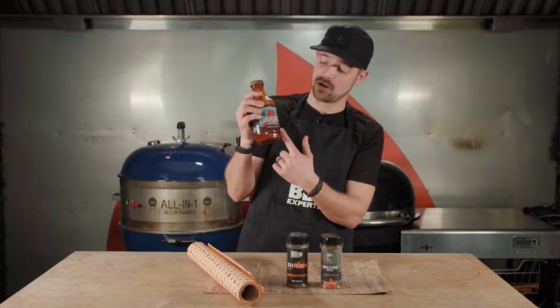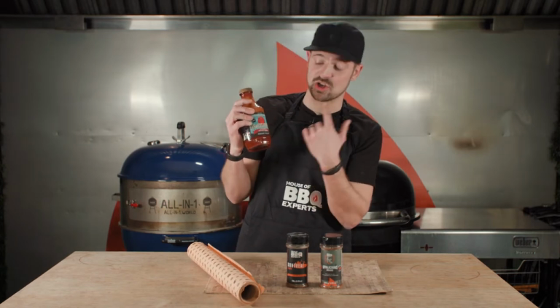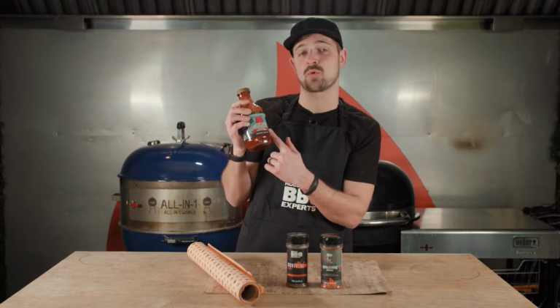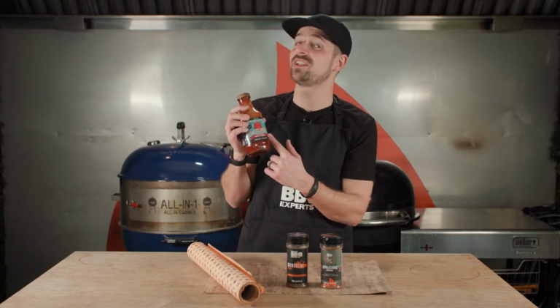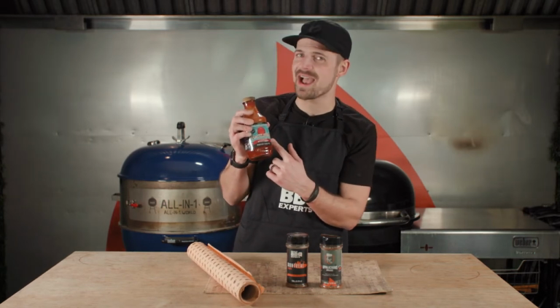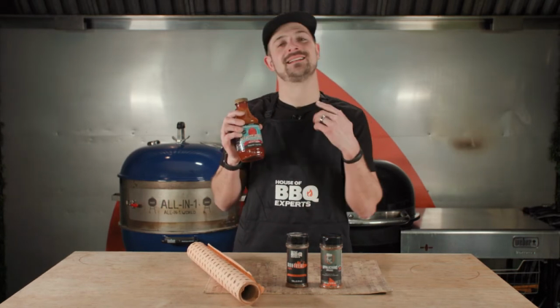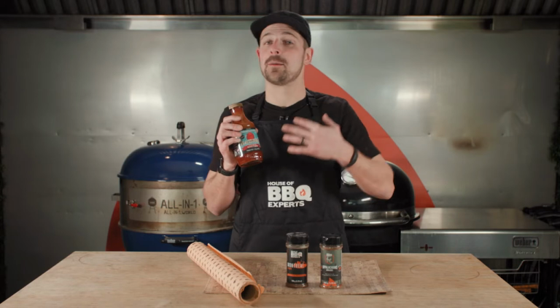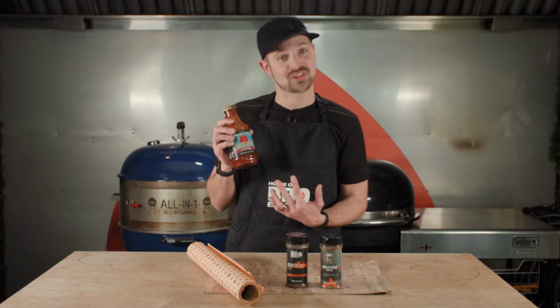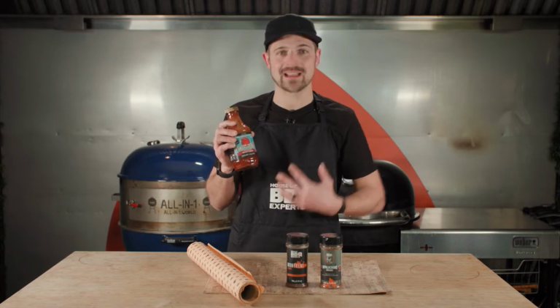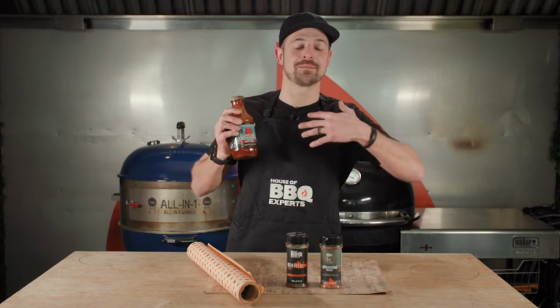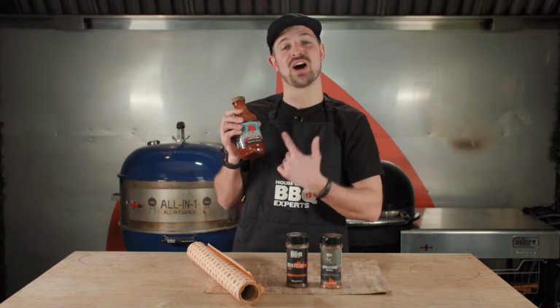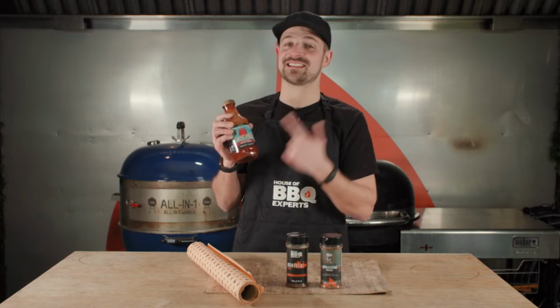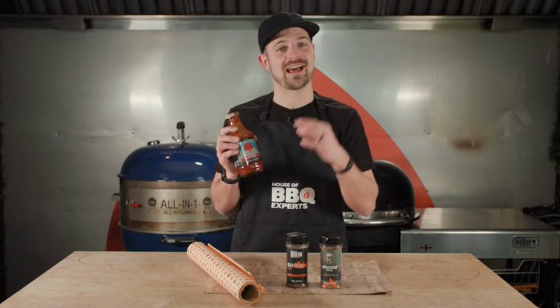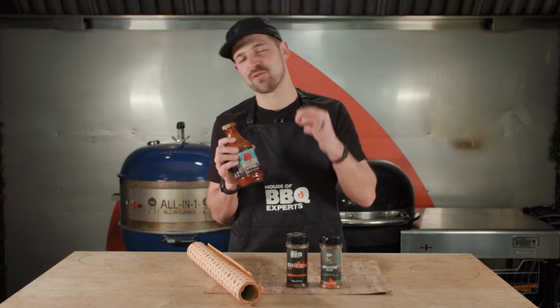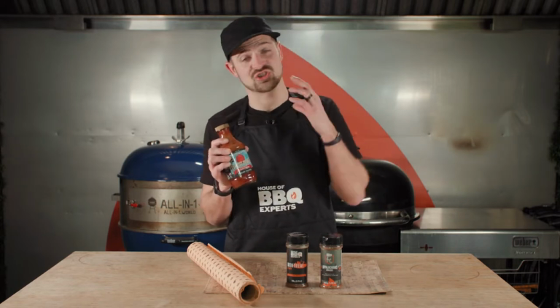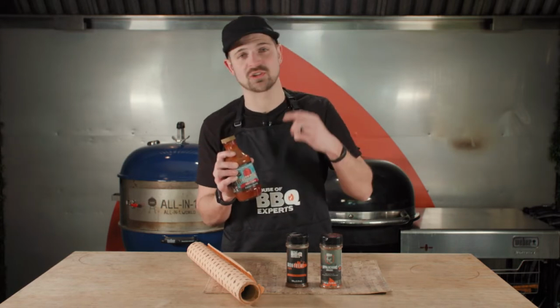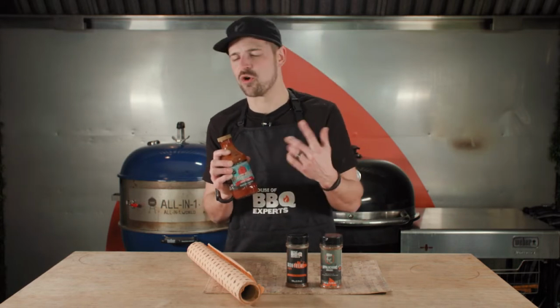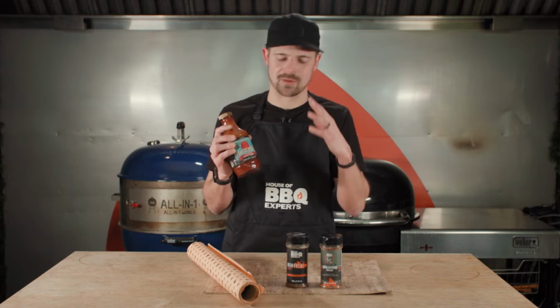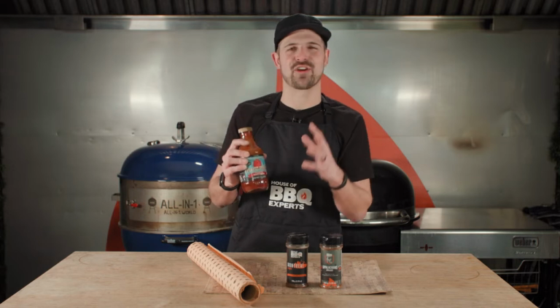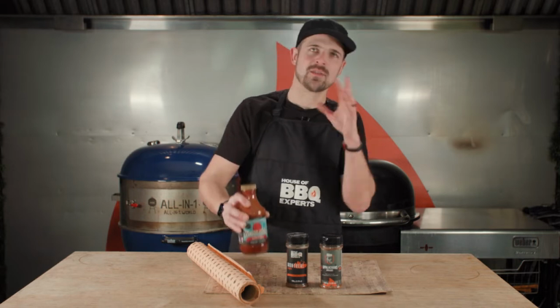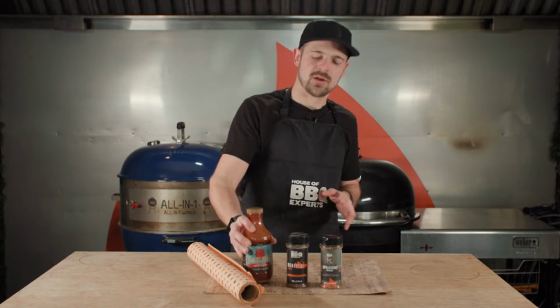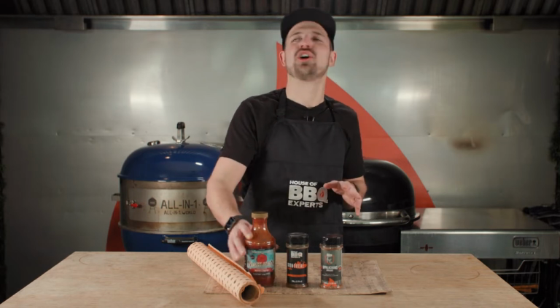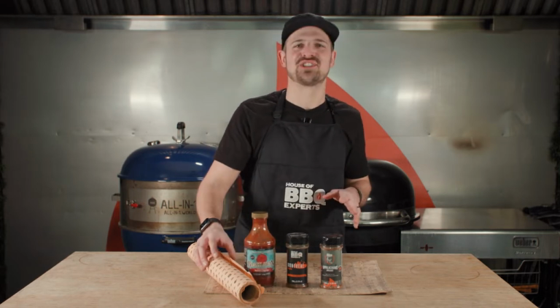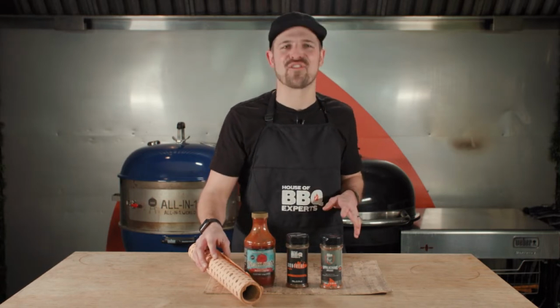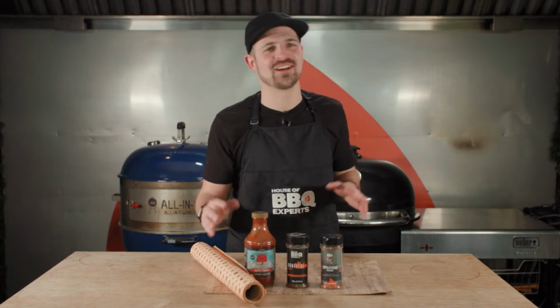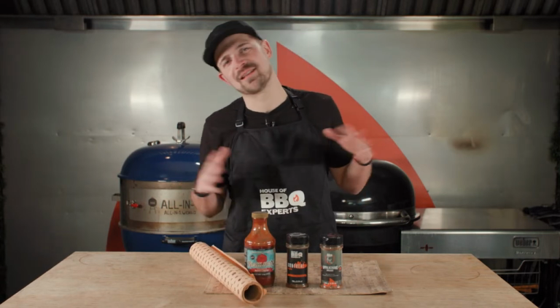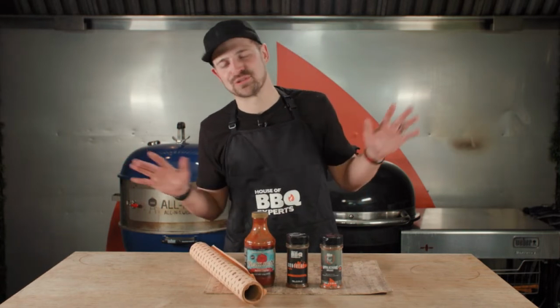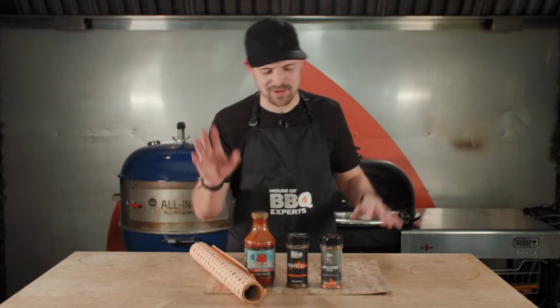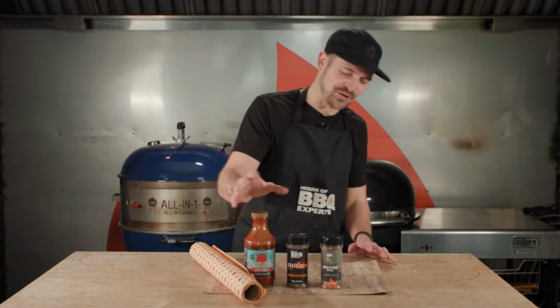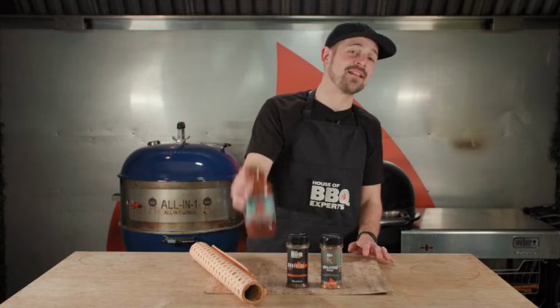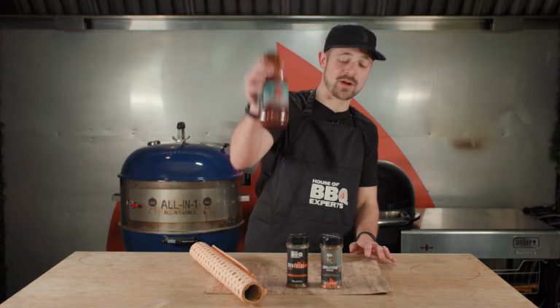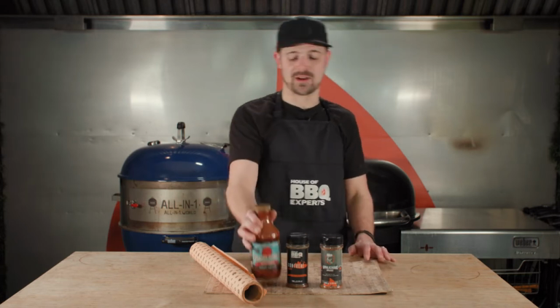I call it the Black Swan Sweet Cognac. This is made with cognac, made with love. It's gonna be a flavorful sauce but also a royalty sauce. Cognac for me is like royalty, so it's great.